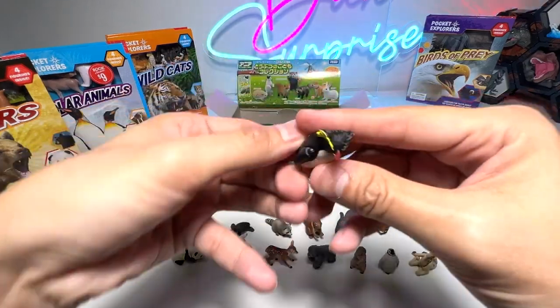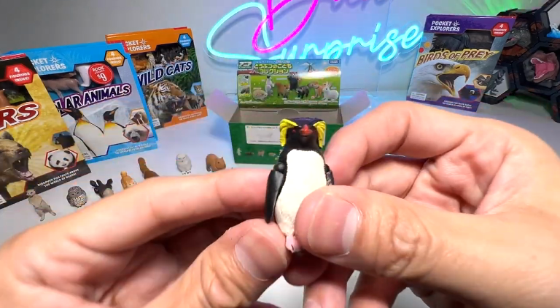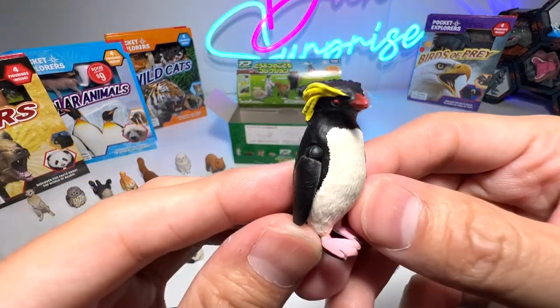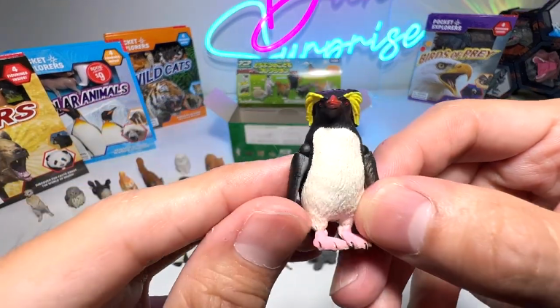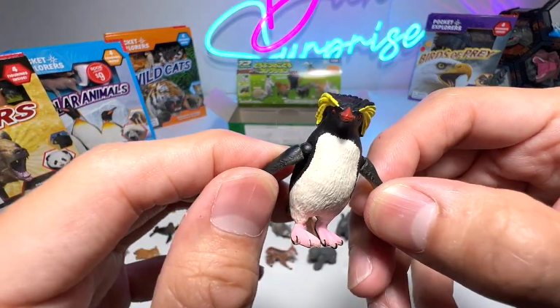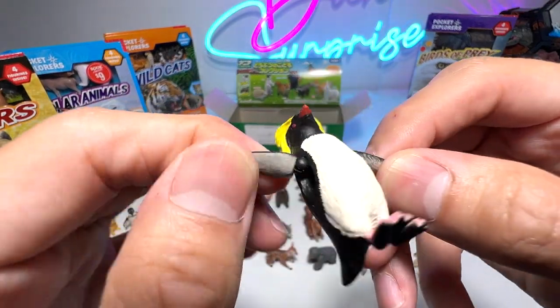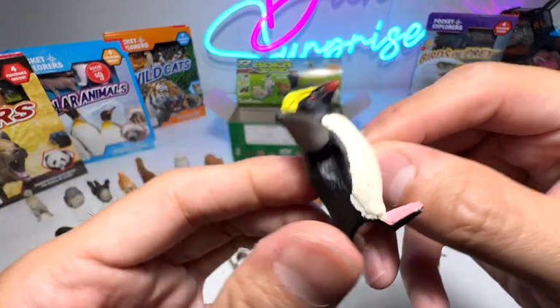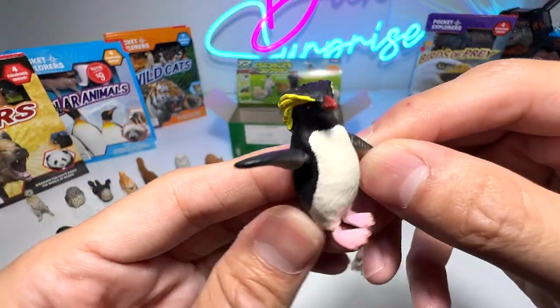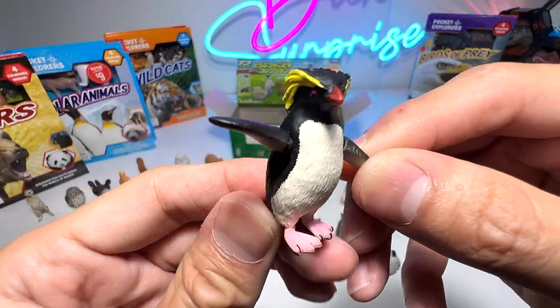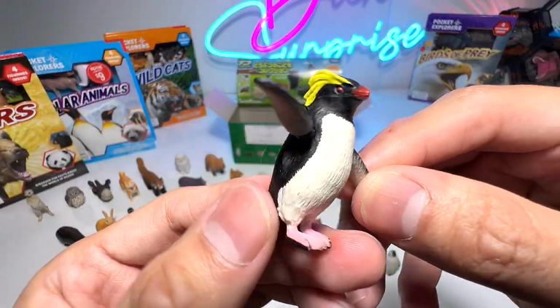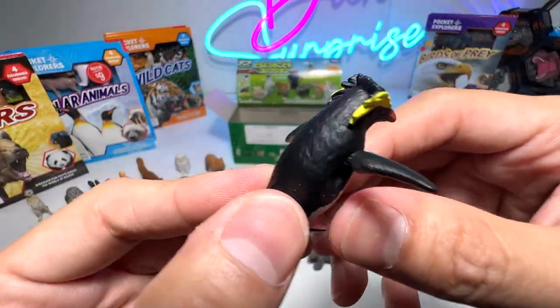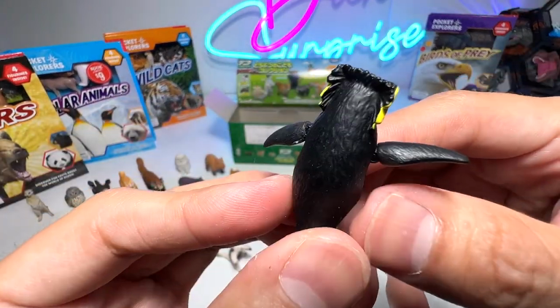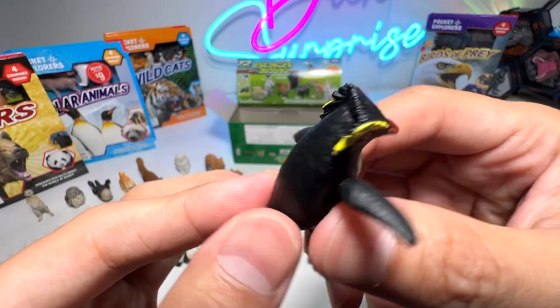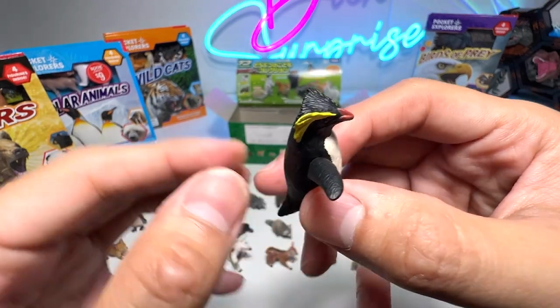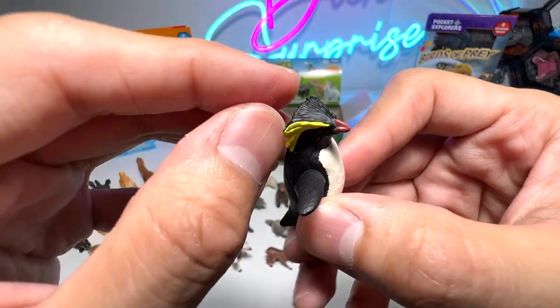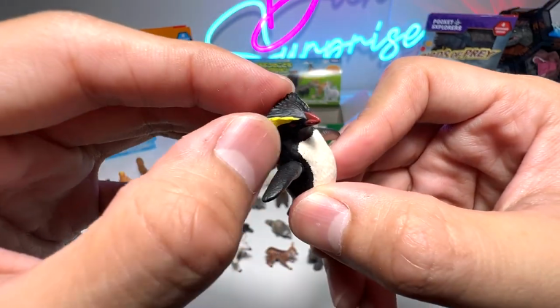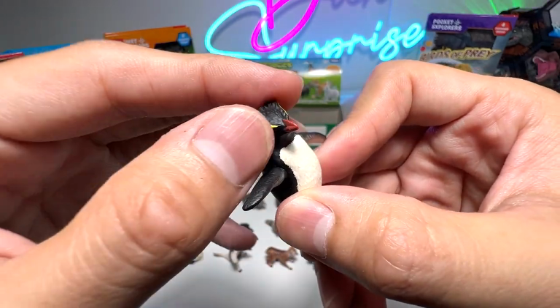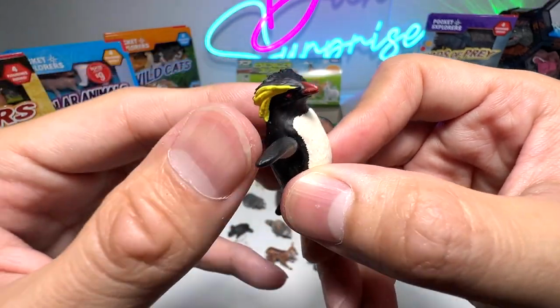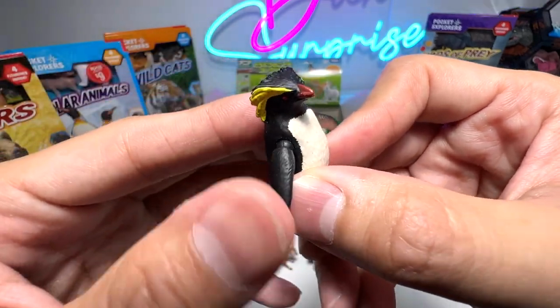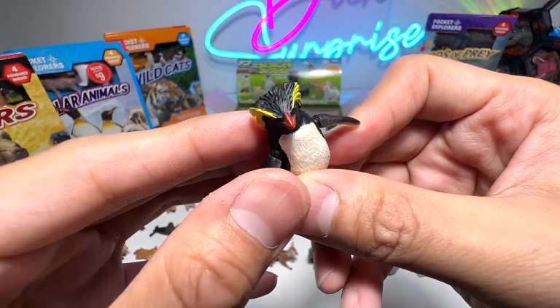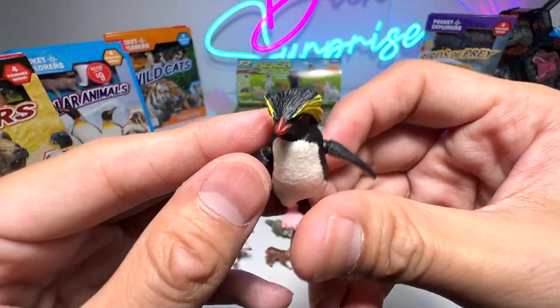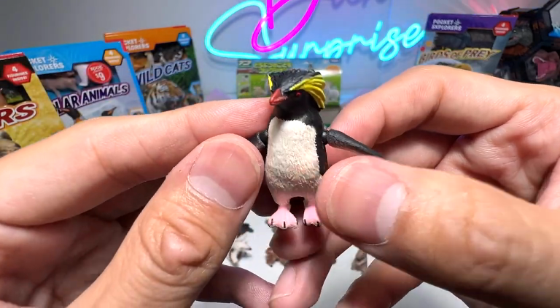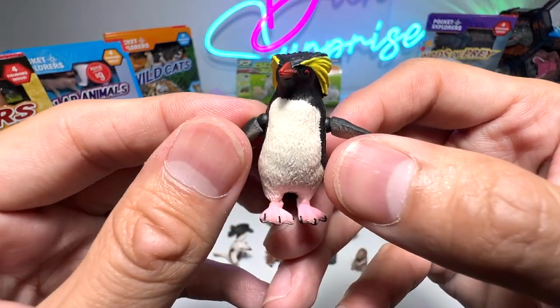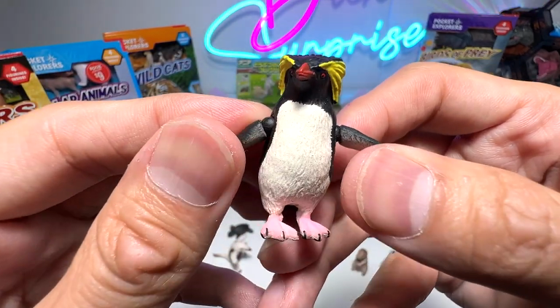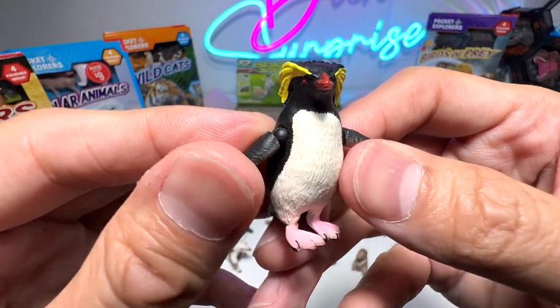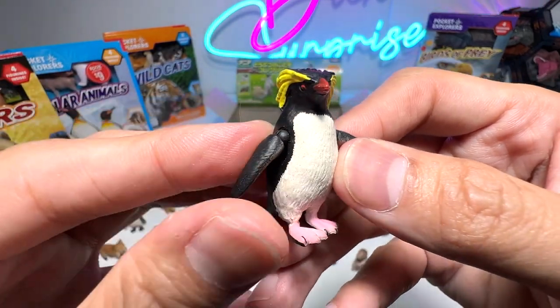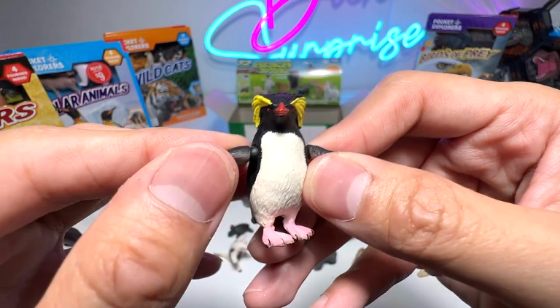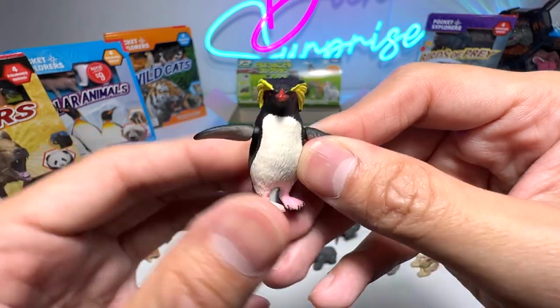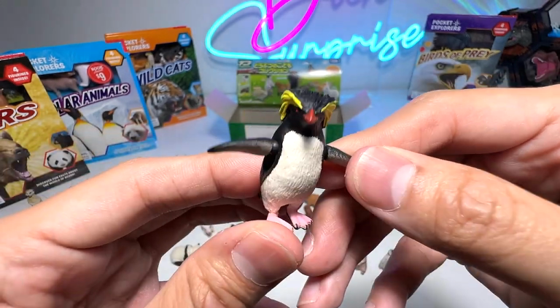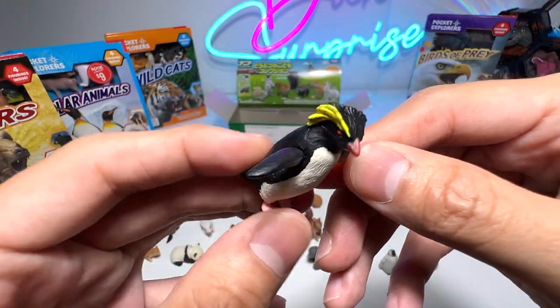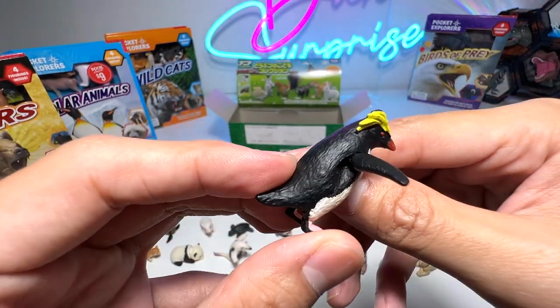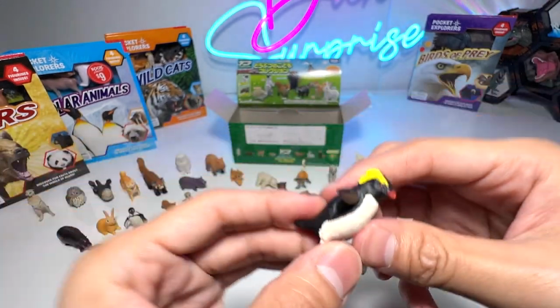This is the rockhopper penguin — you can easily recognize it by its hairstyle; I call the yellow feathers the 'hairstyle.' It looks very, very stylish, I would say. You can also move the flippers.